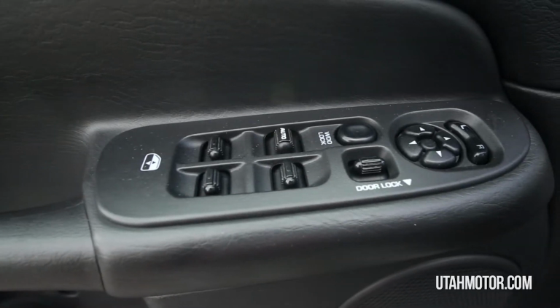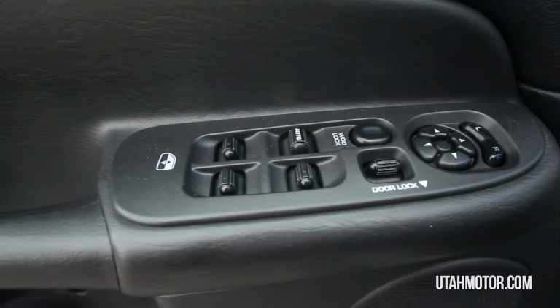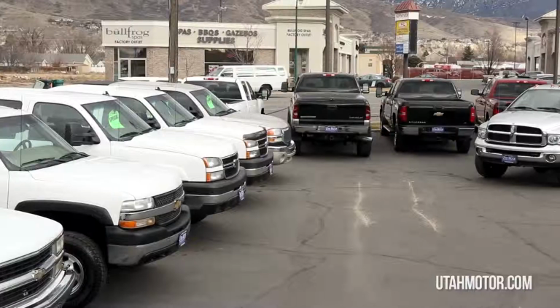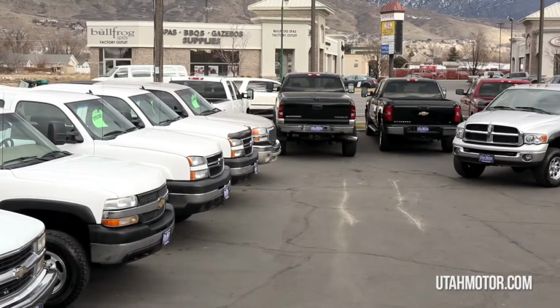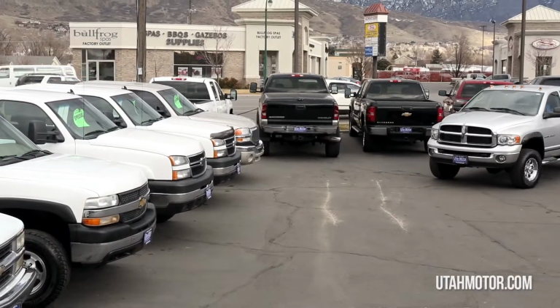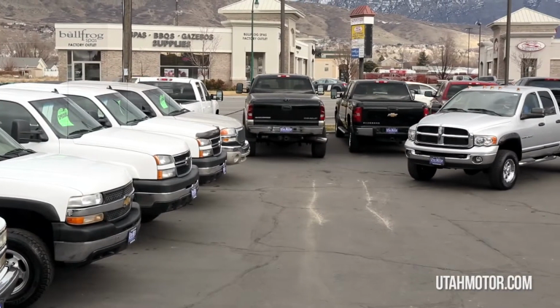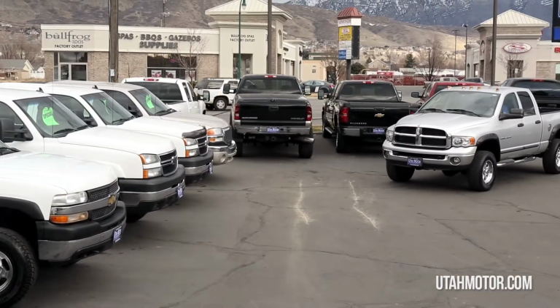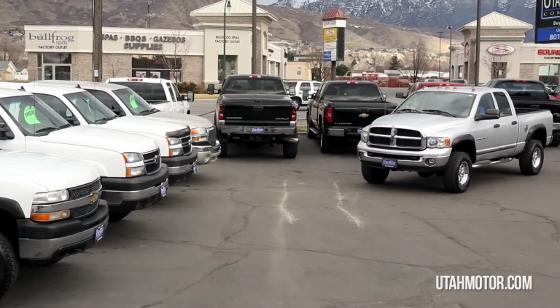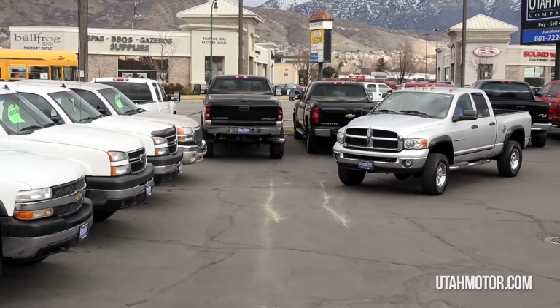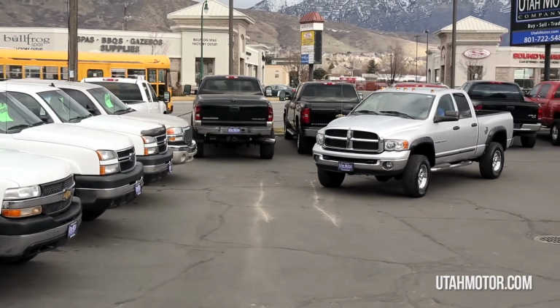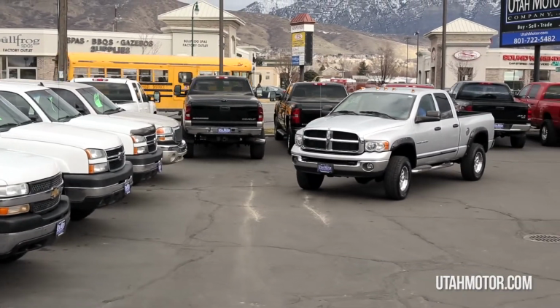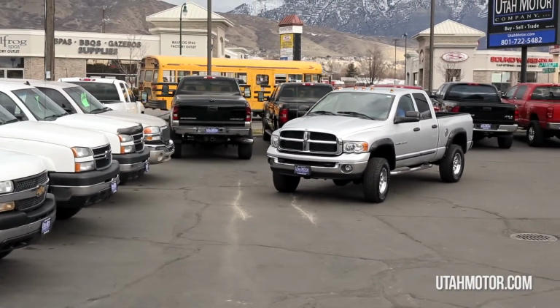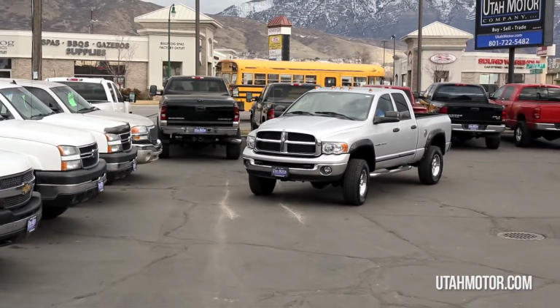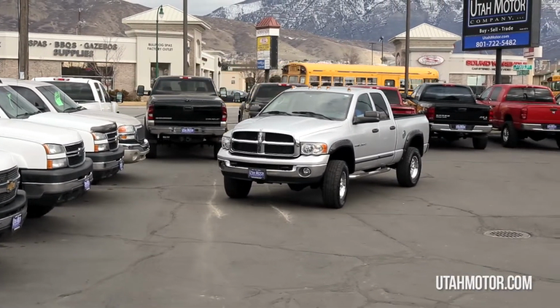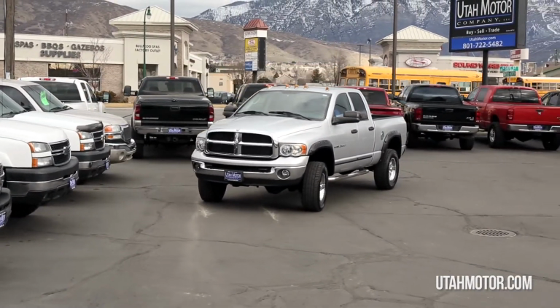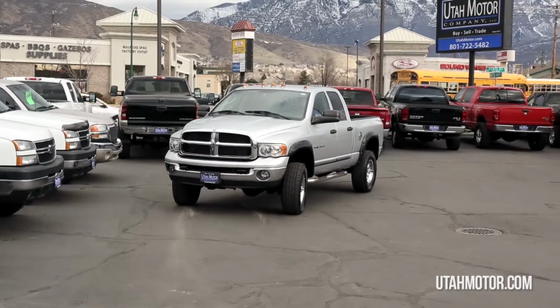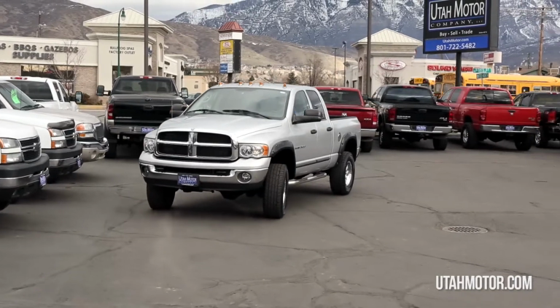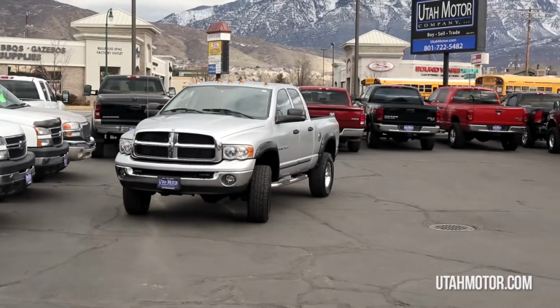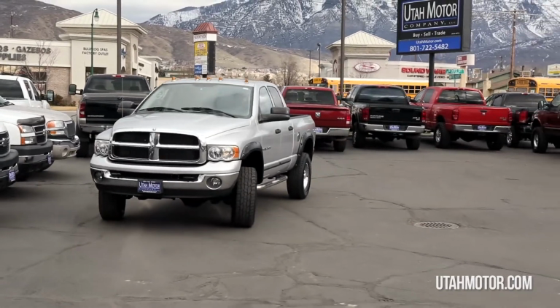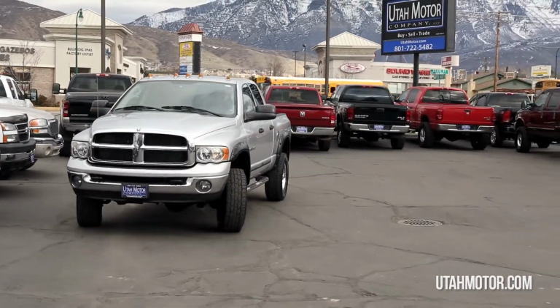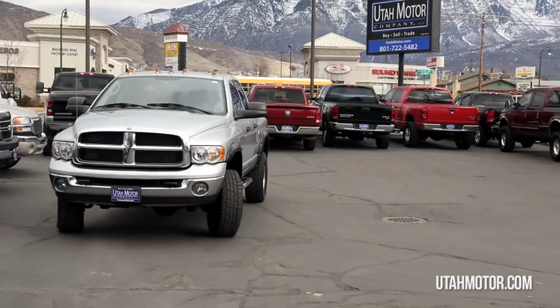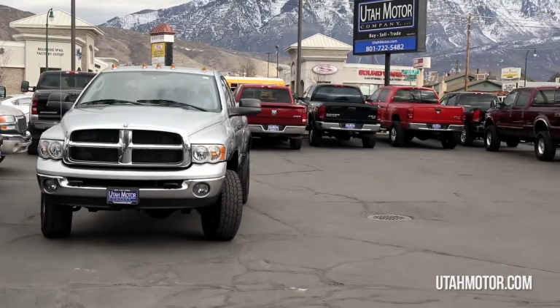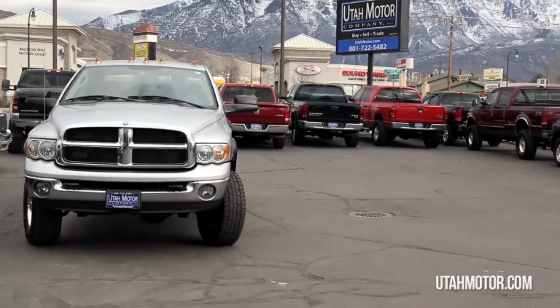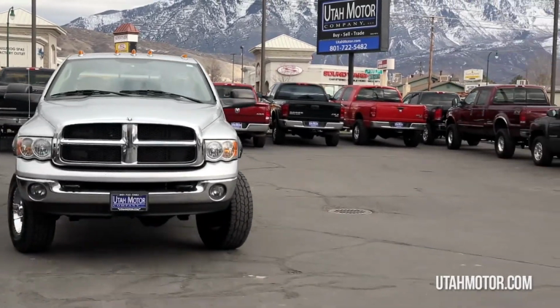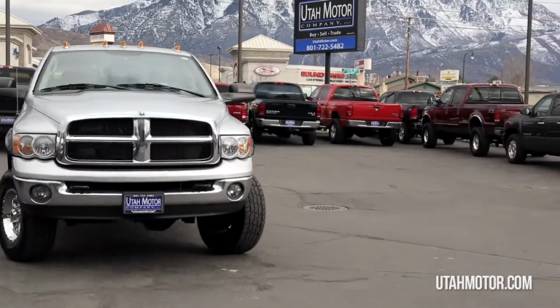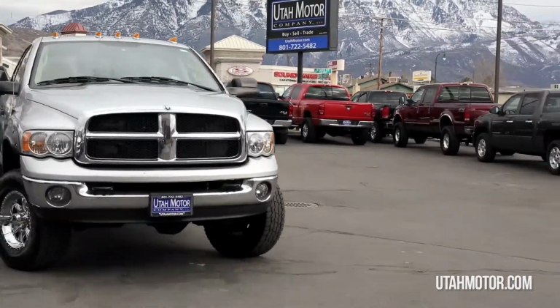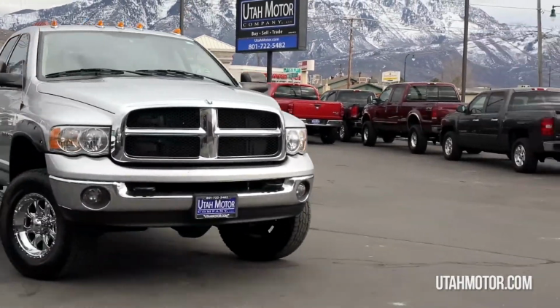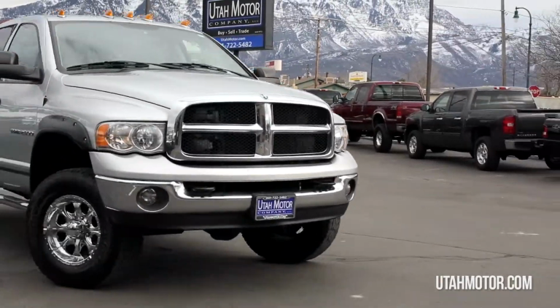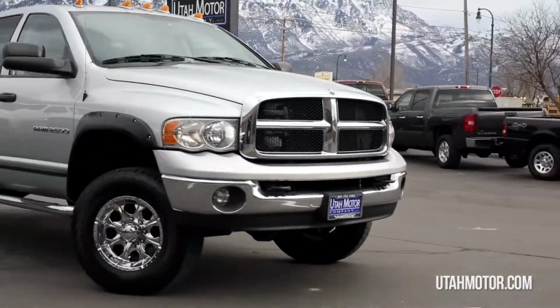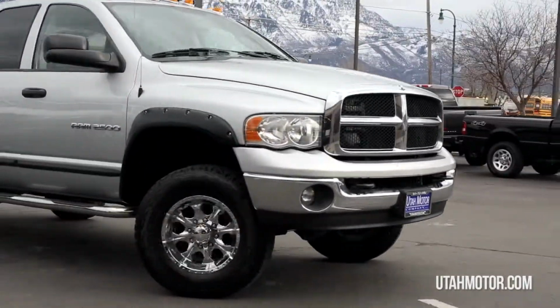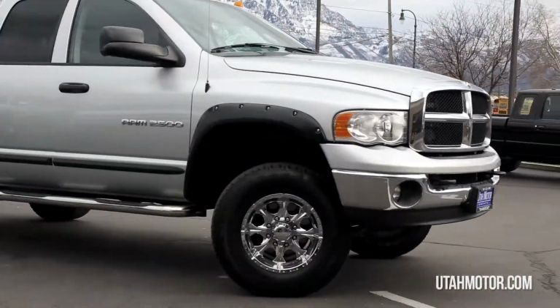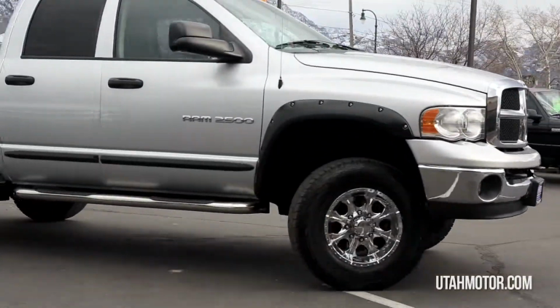It's available for sale at any time and we'd be happy to answer any questions you have. Come on in today to get behind the wheel. Thanks for looking at this truck by Utah Motor.